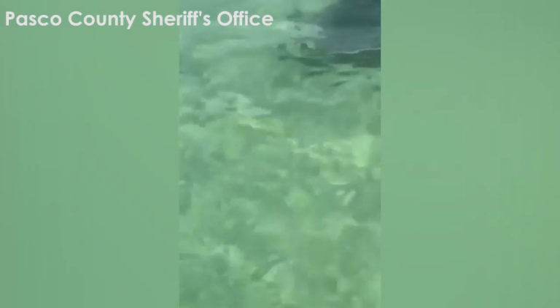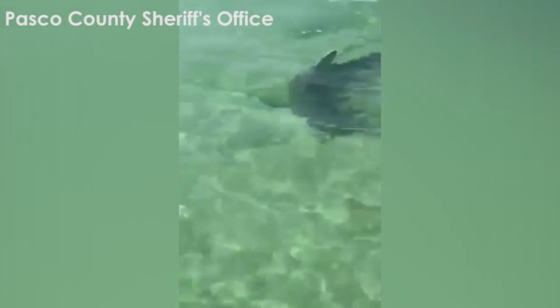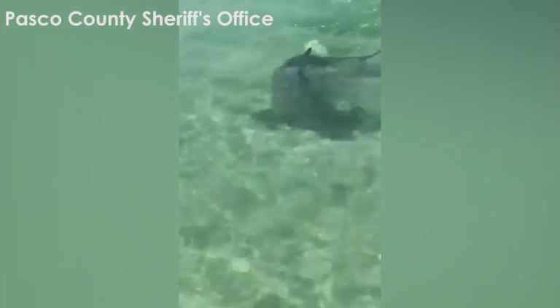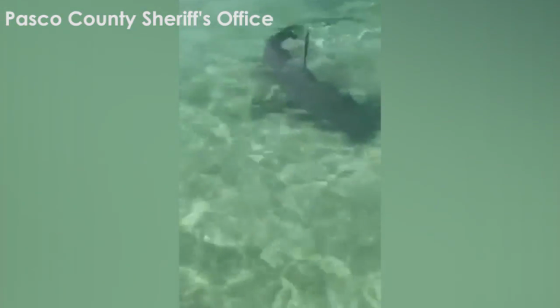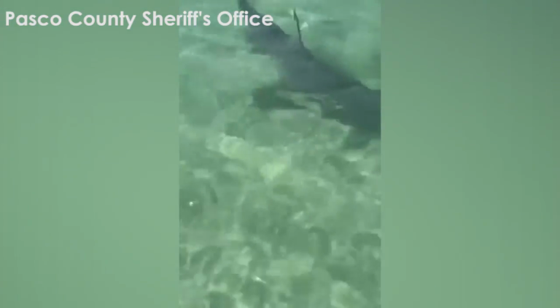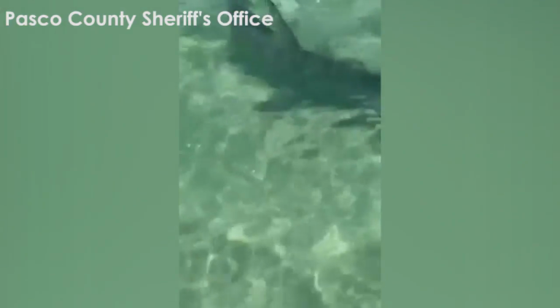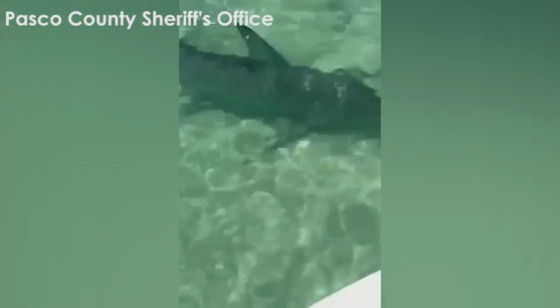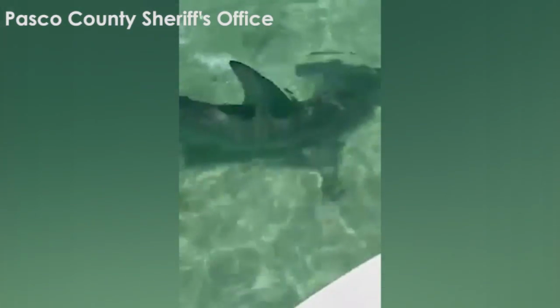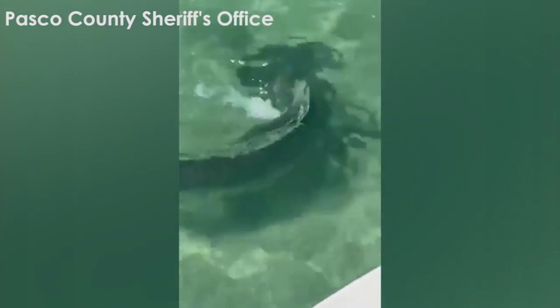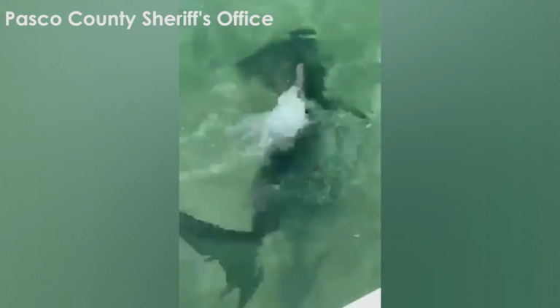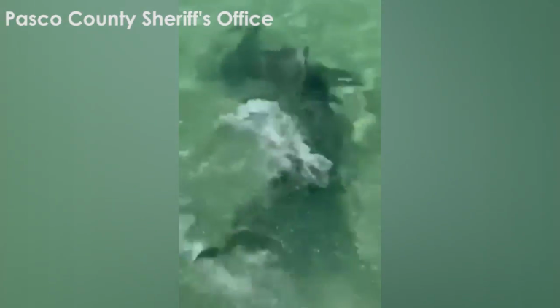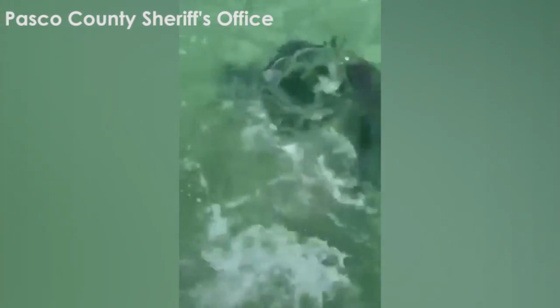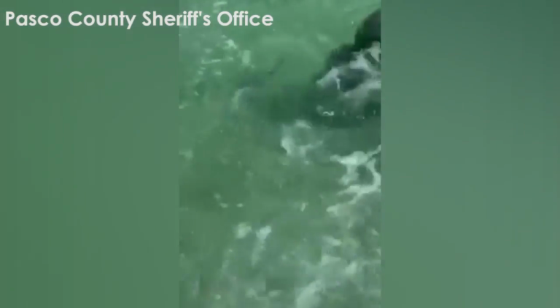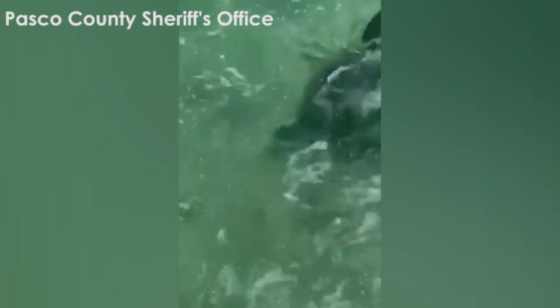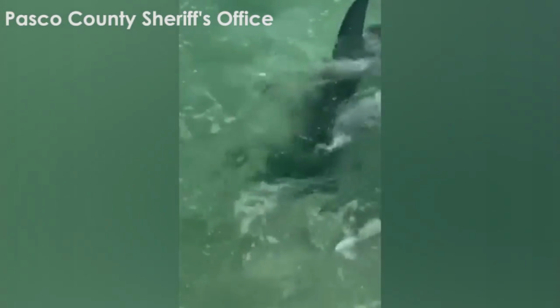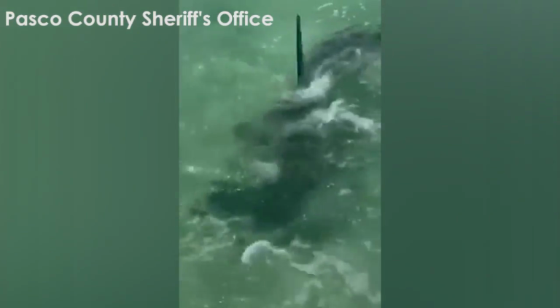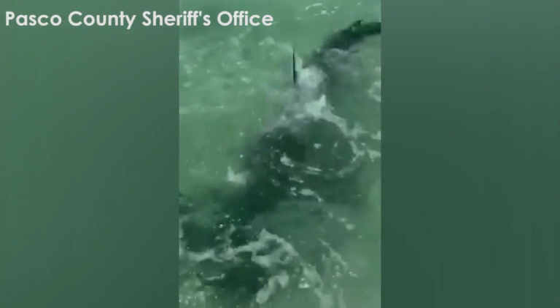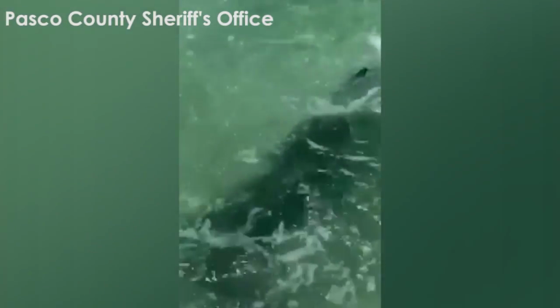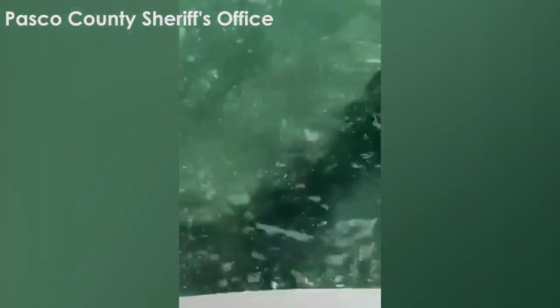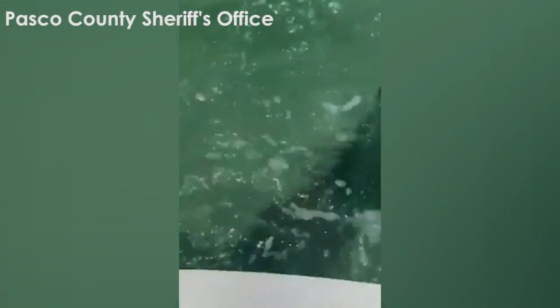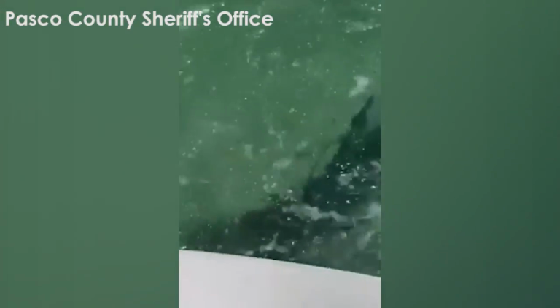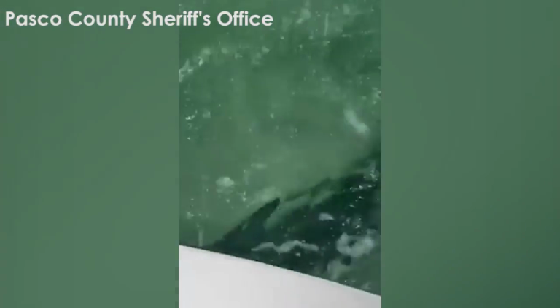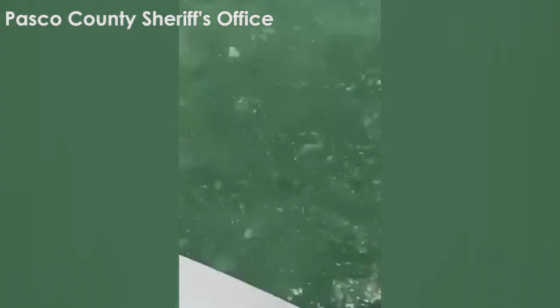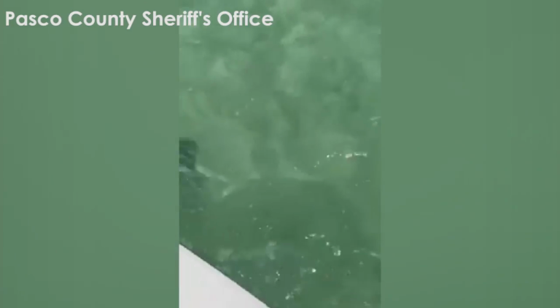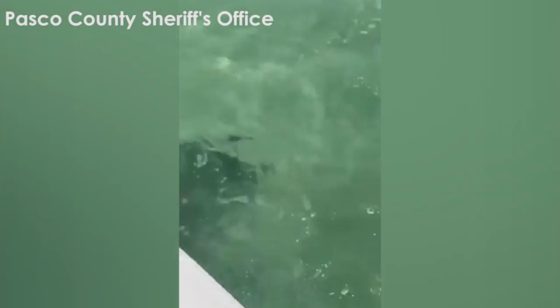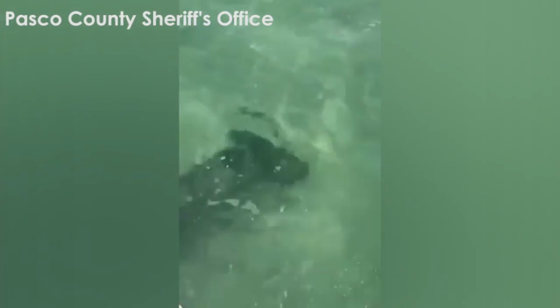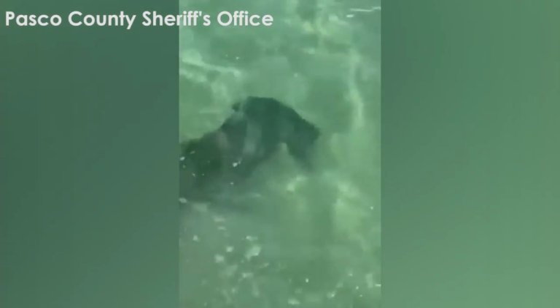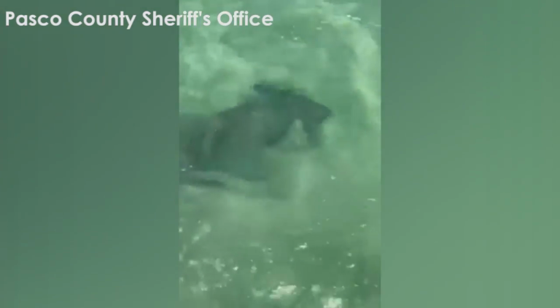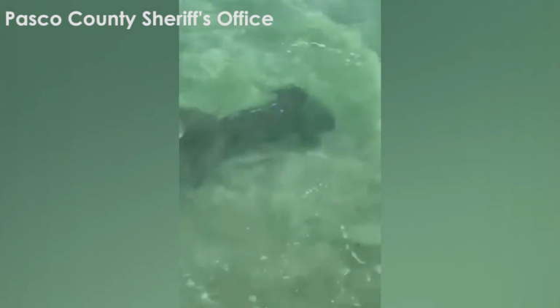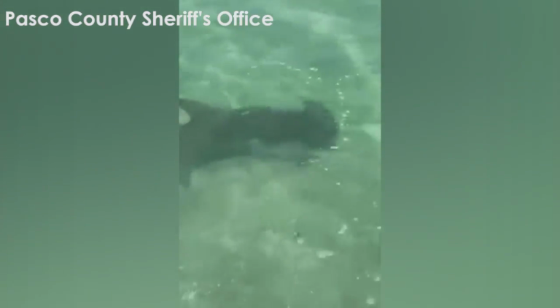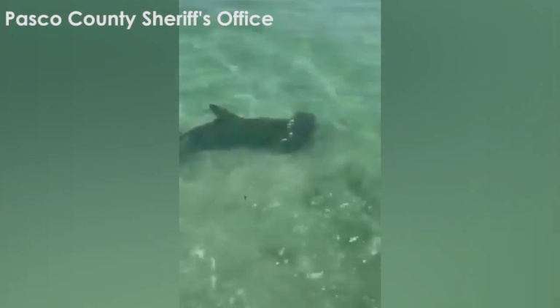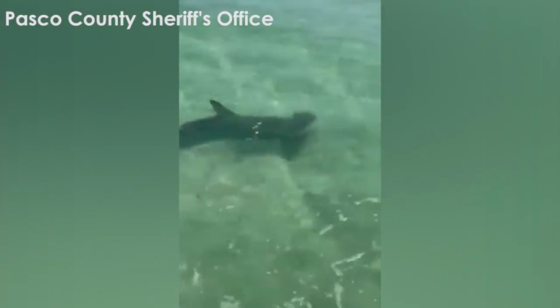They never form big groups, unlike some of the other species of sharks like blacktips that will come through in aggregations of sometimes hundreds together.